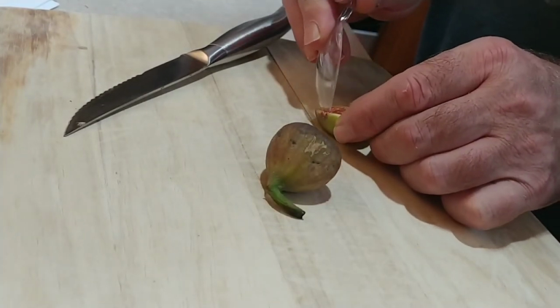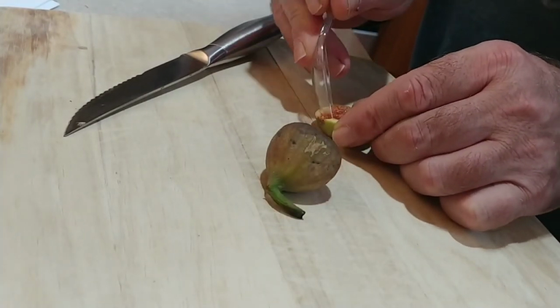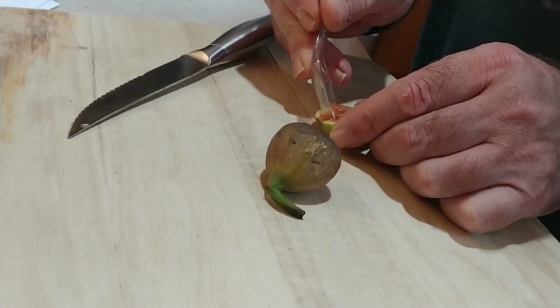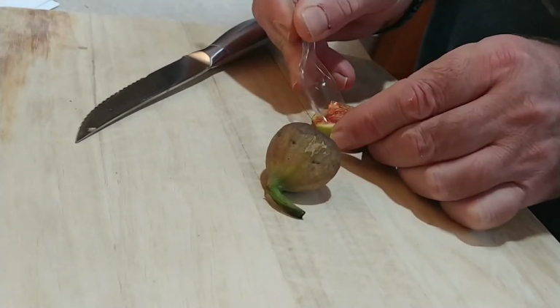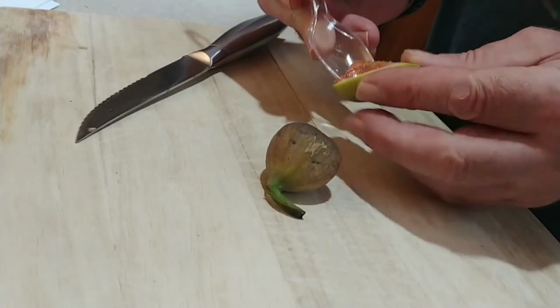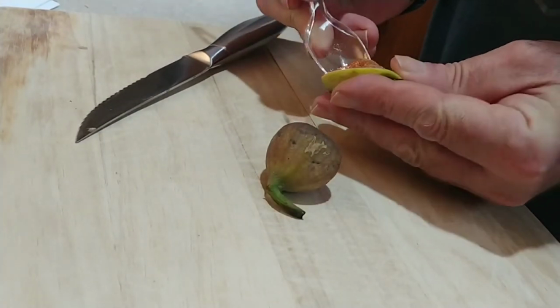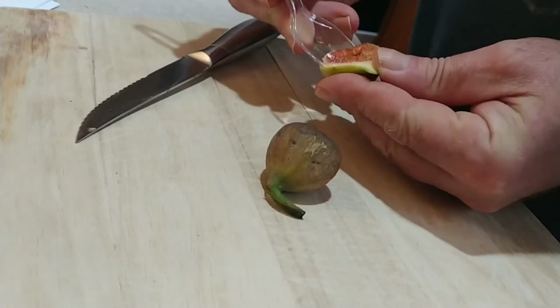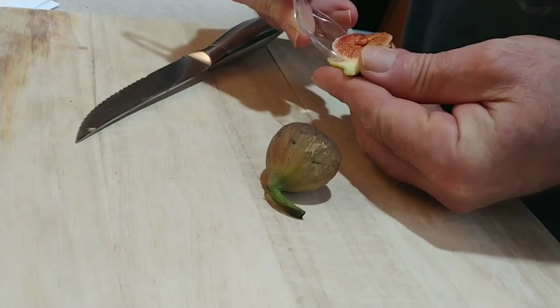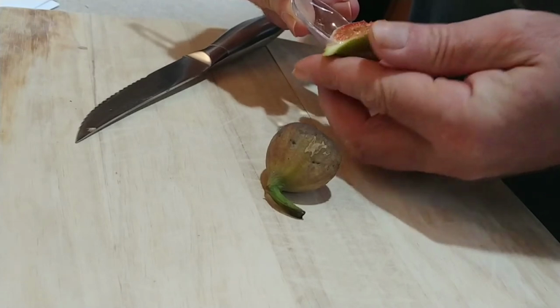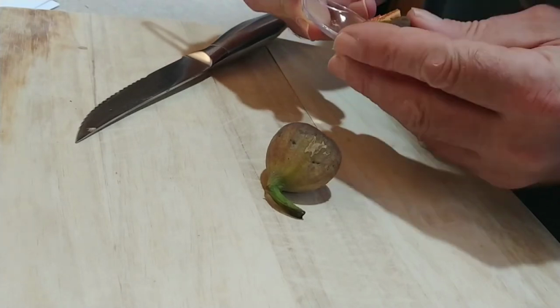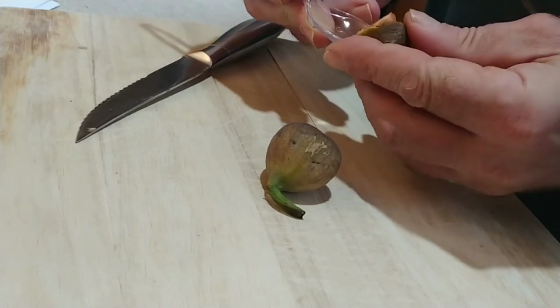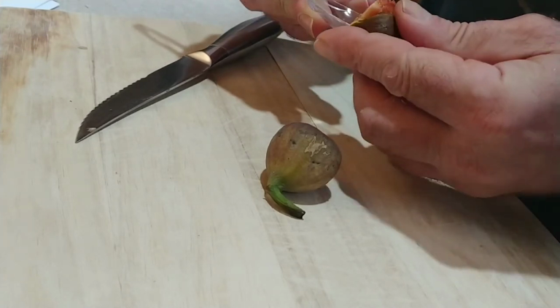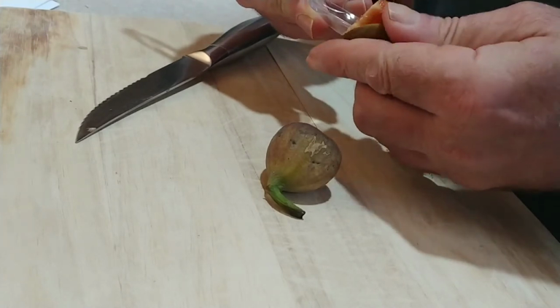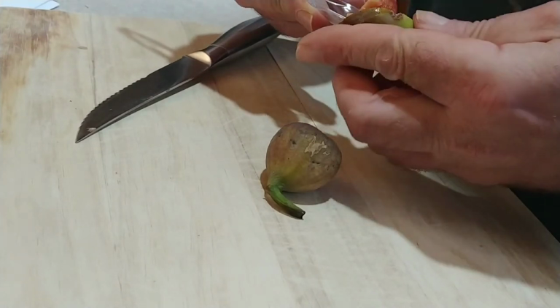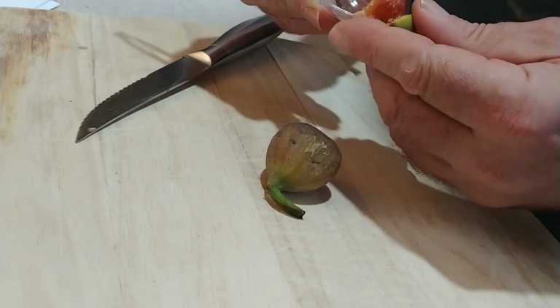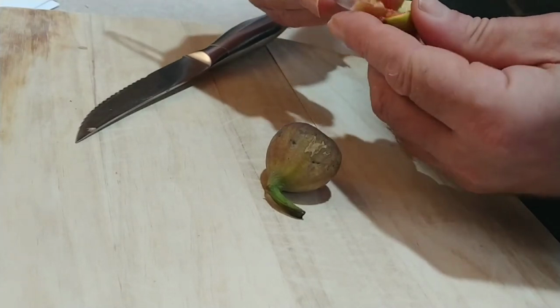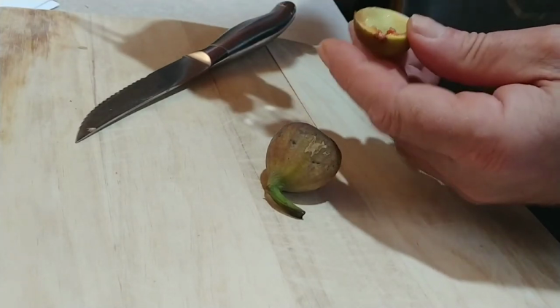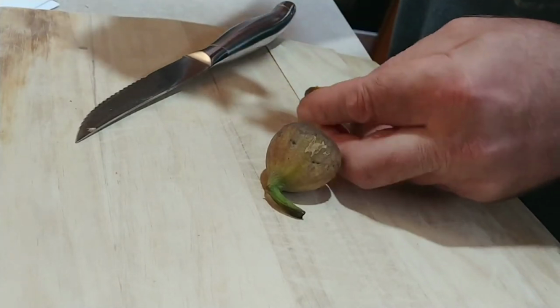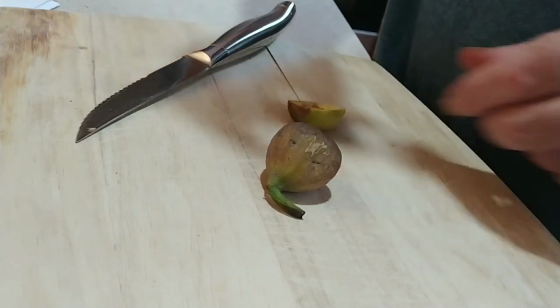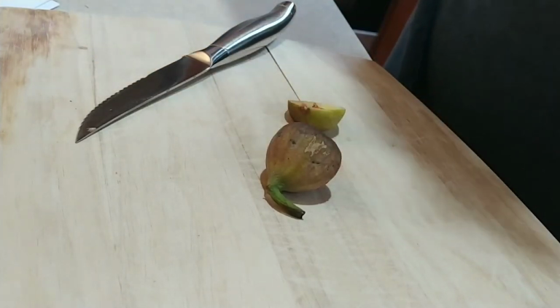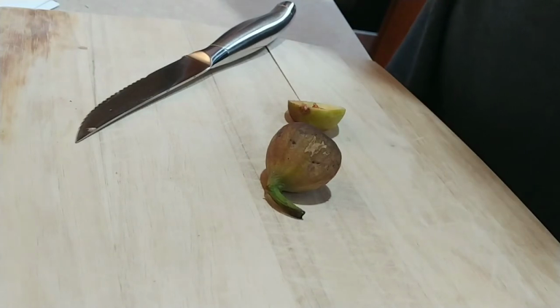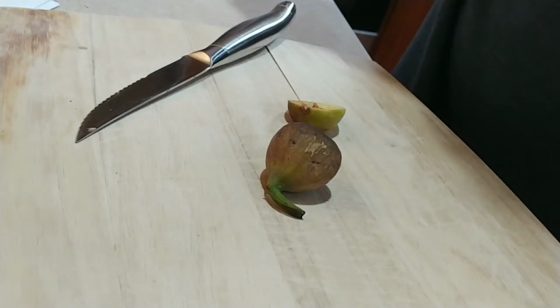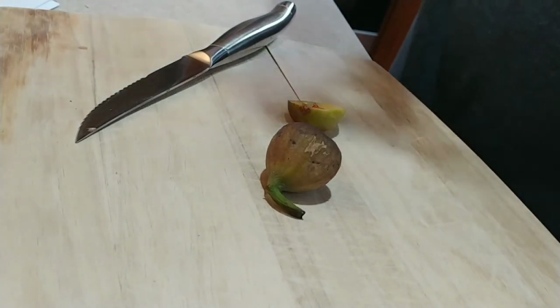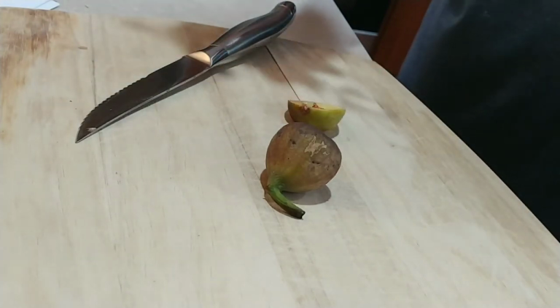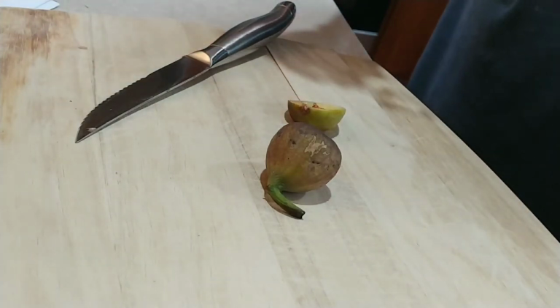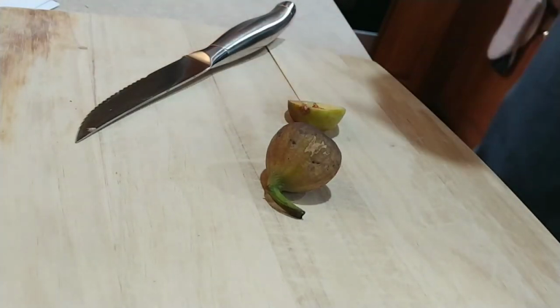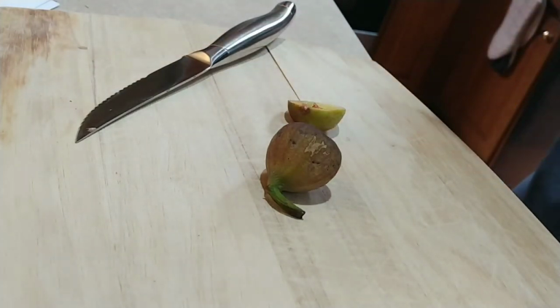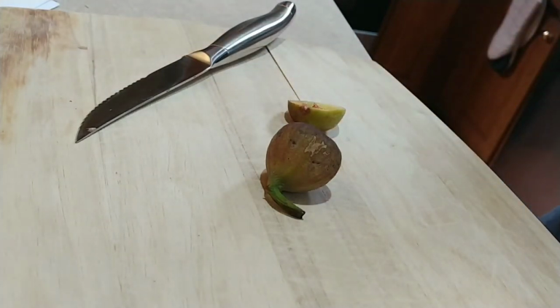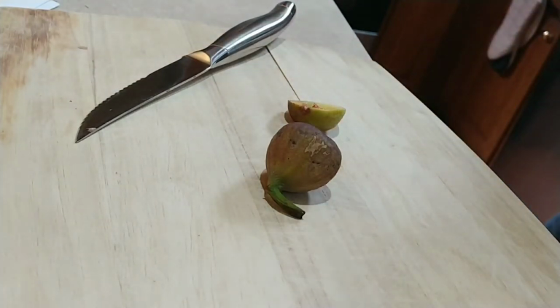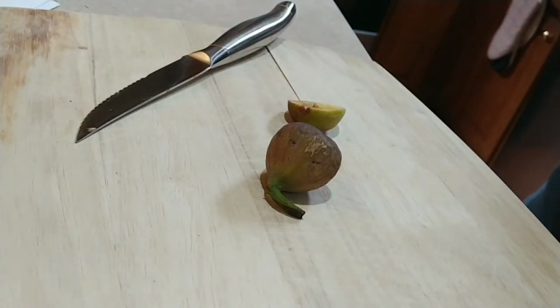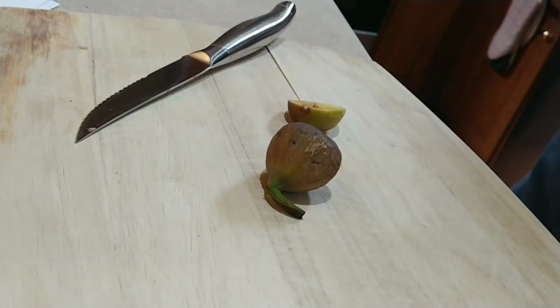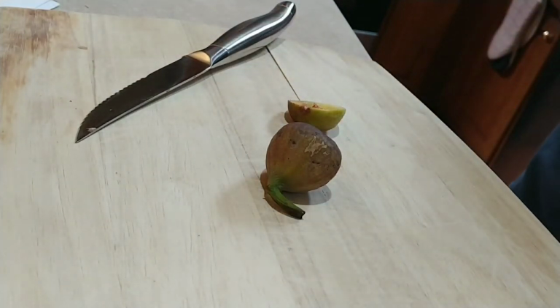Put watermelon, peach, pear, orange — nut syrup. That's what it would taste like. Mmm. Isn't it good?